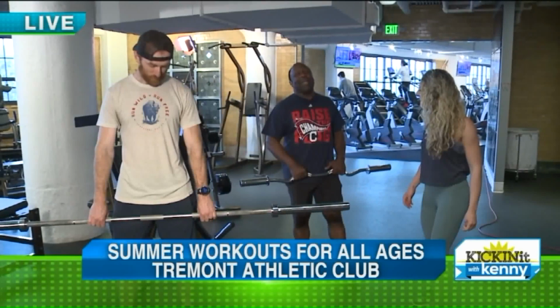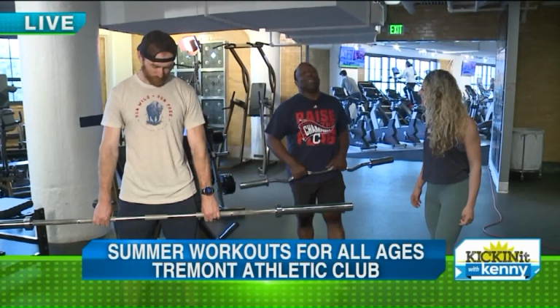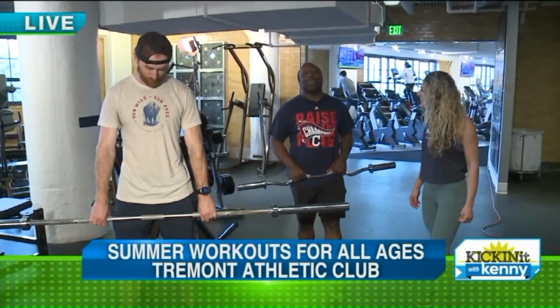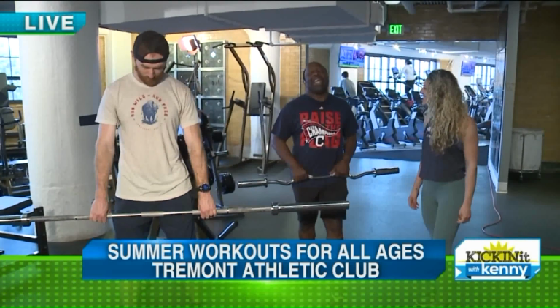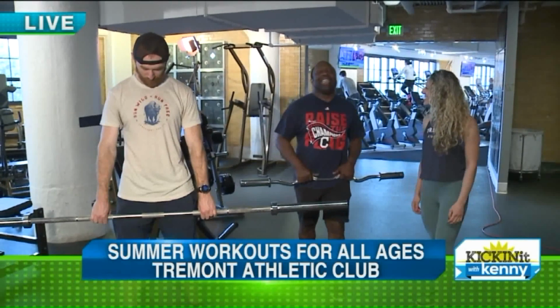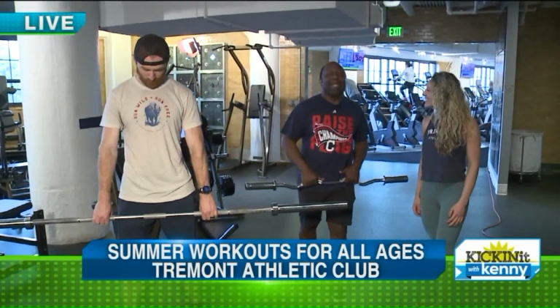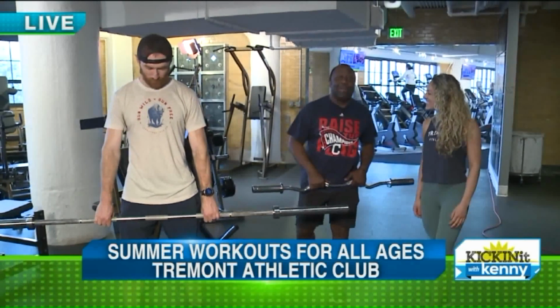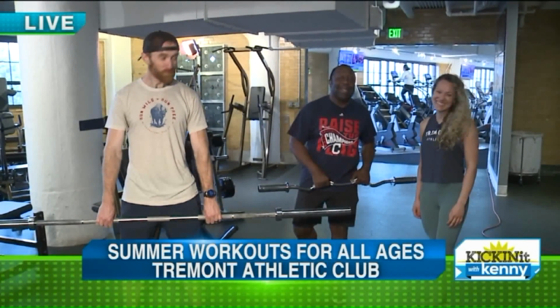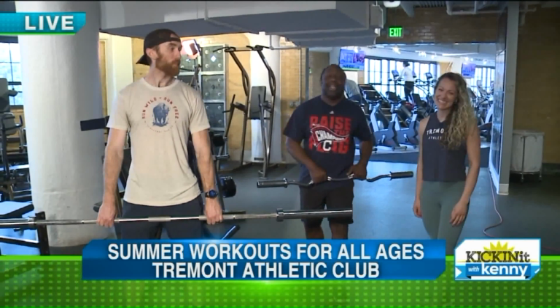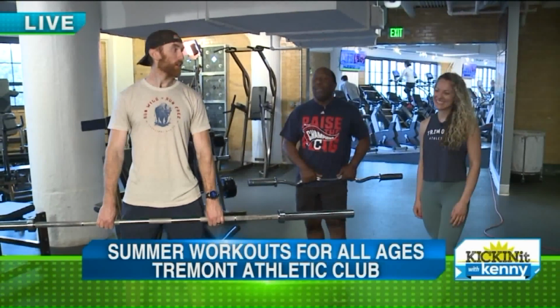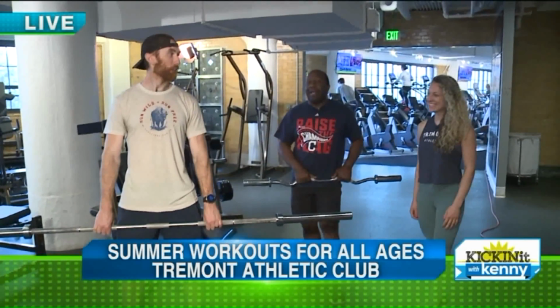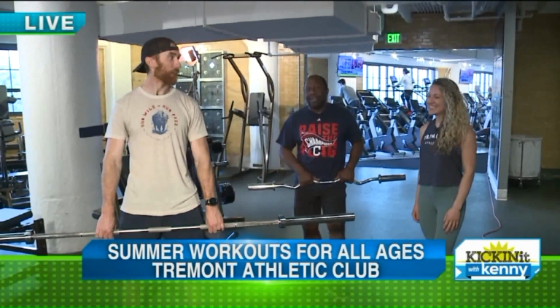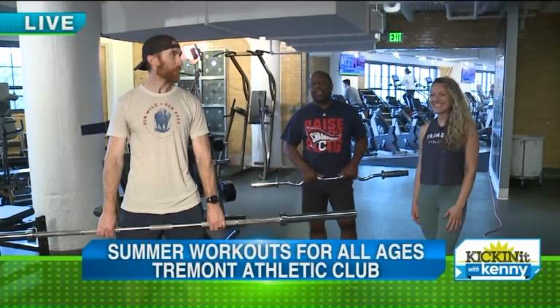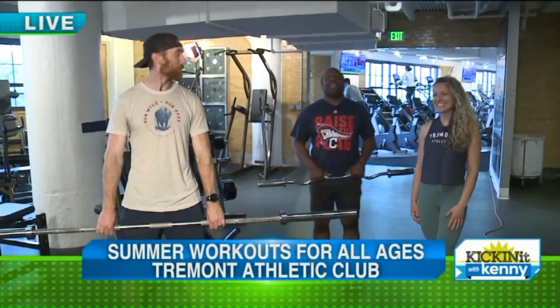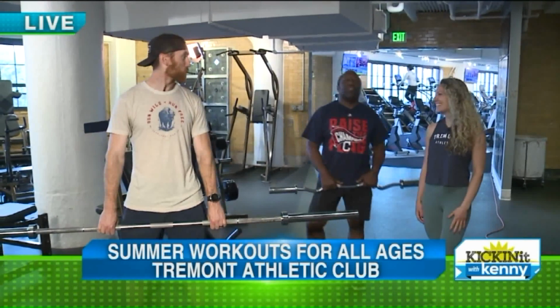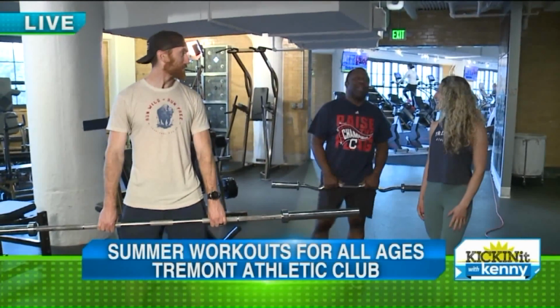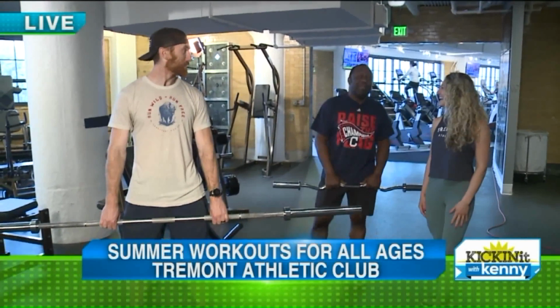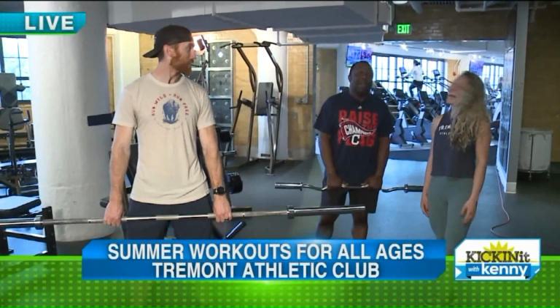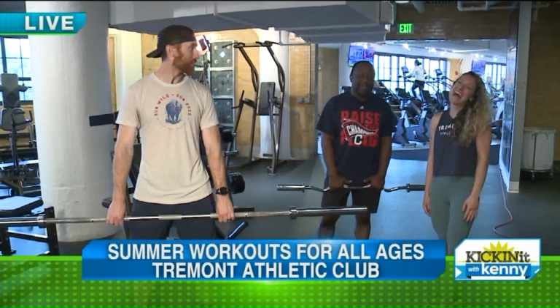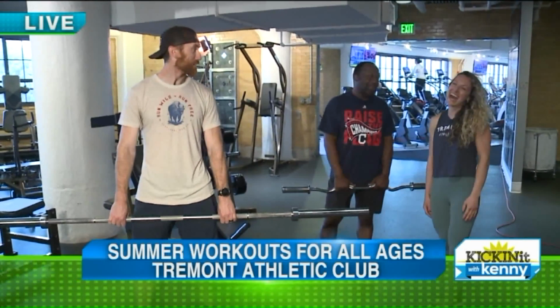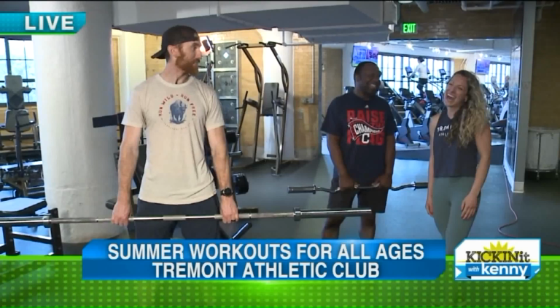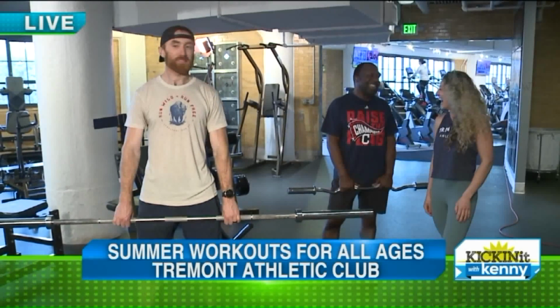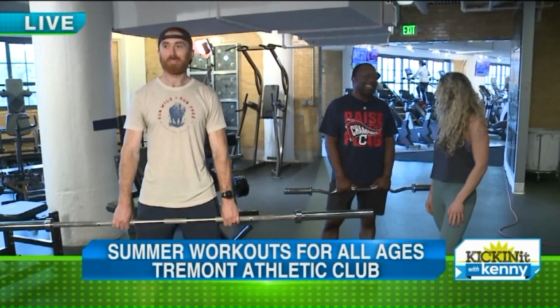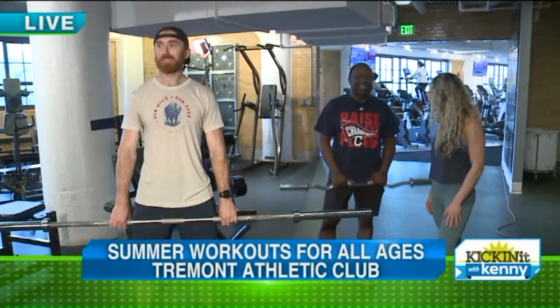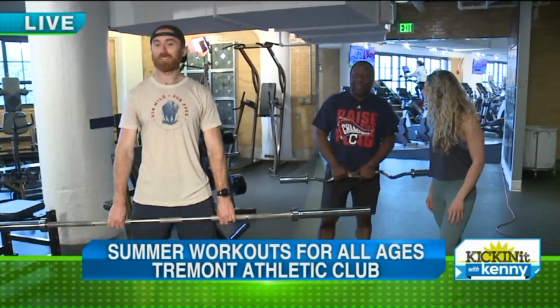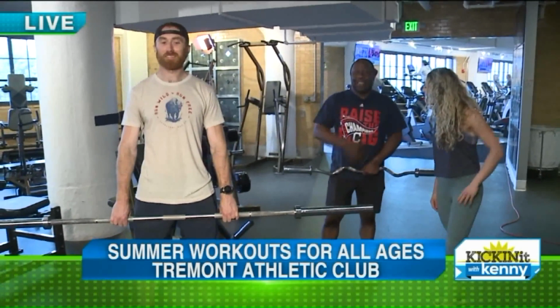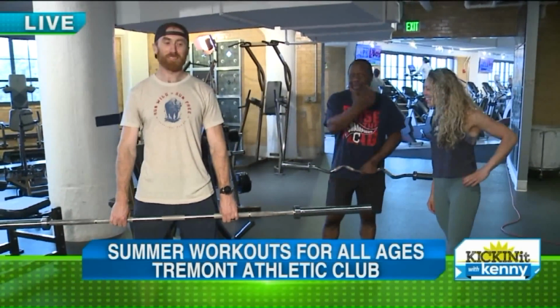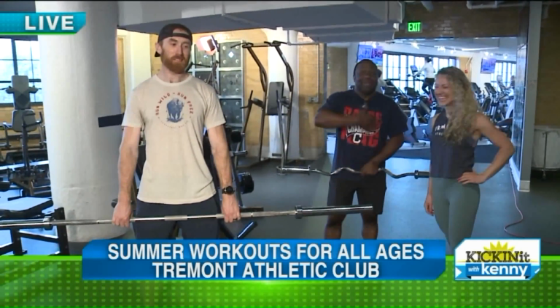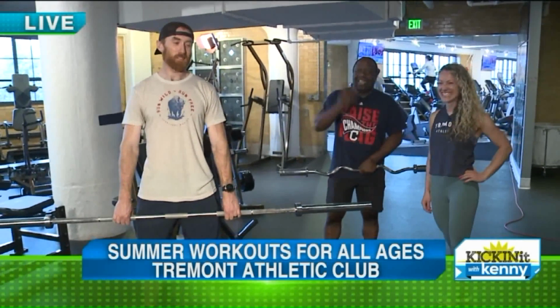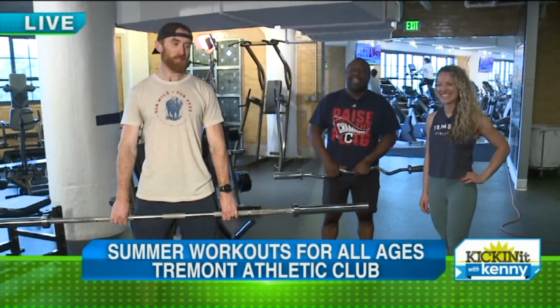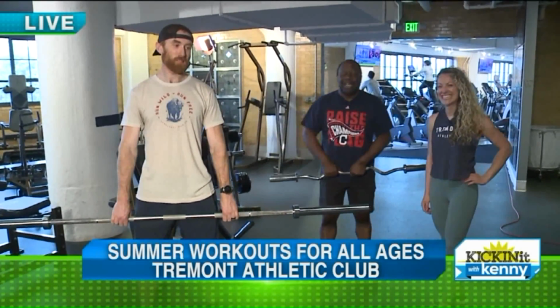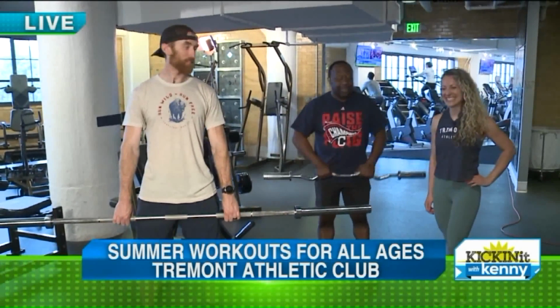Mary here at the Trebon Athletic Club. Mary is like the Sasha Fierce of personal trainers. She's awesome, as you can see. Great personality. Awesome stuff.